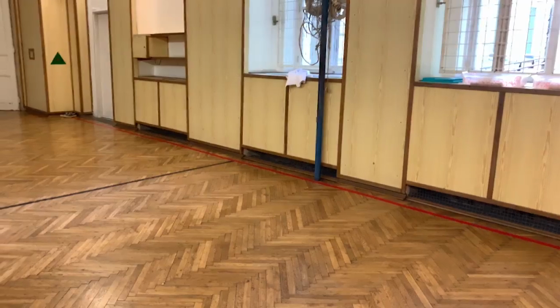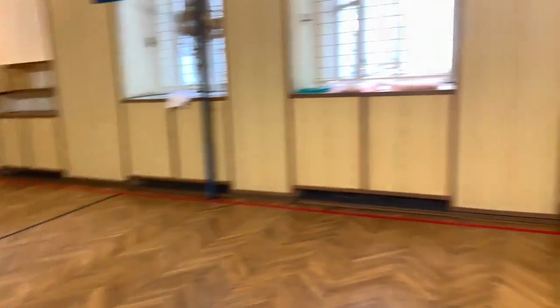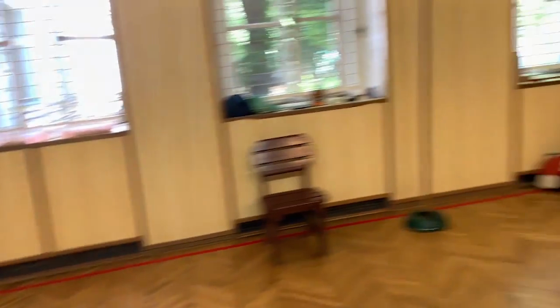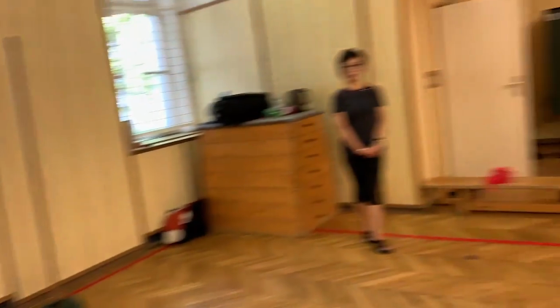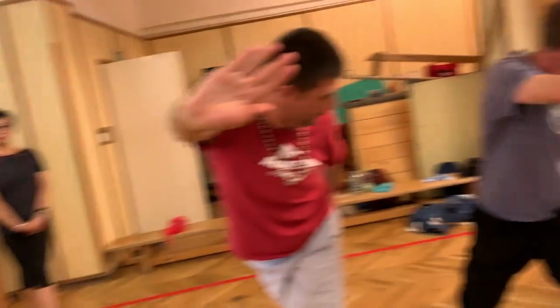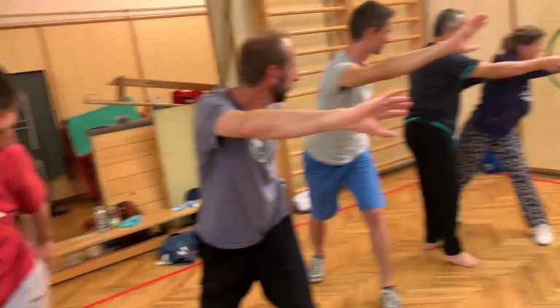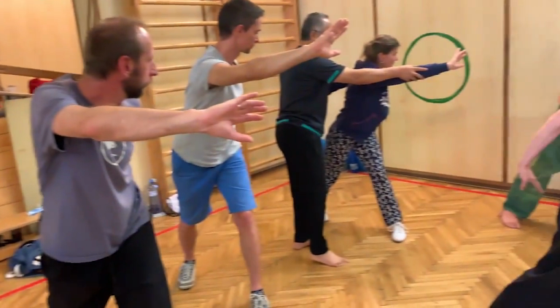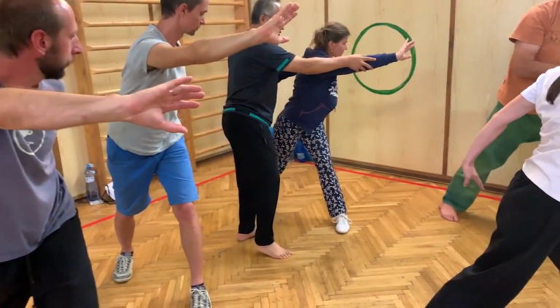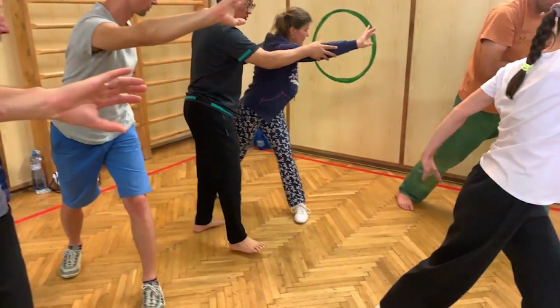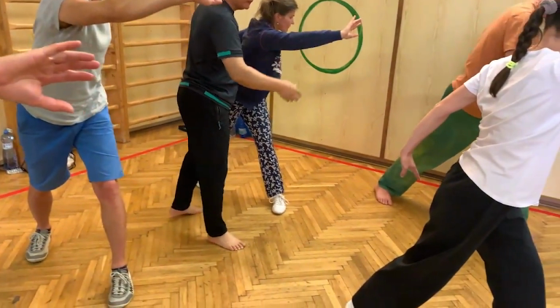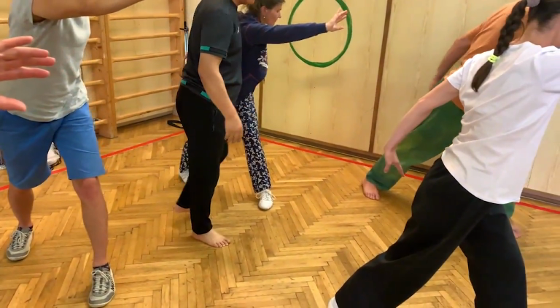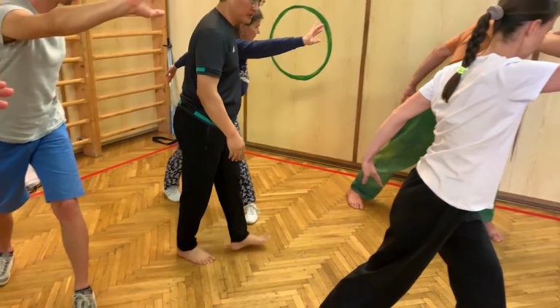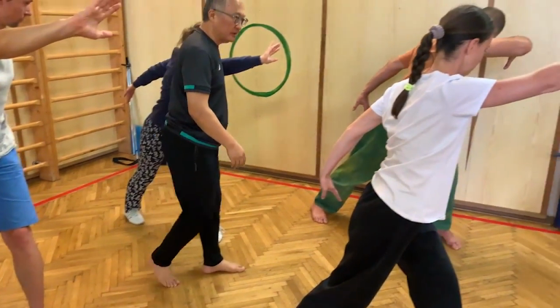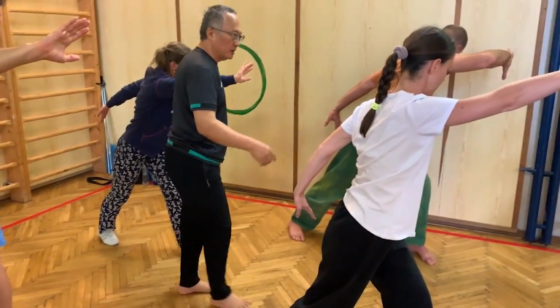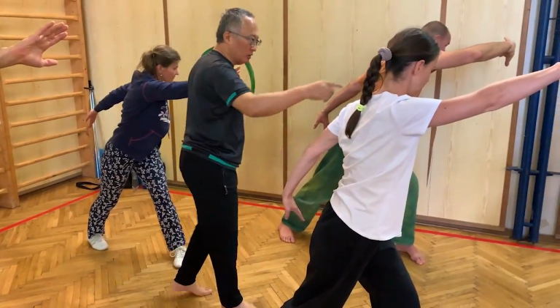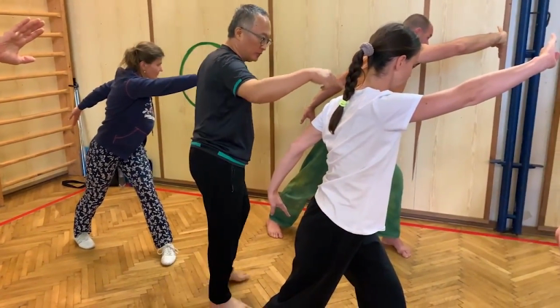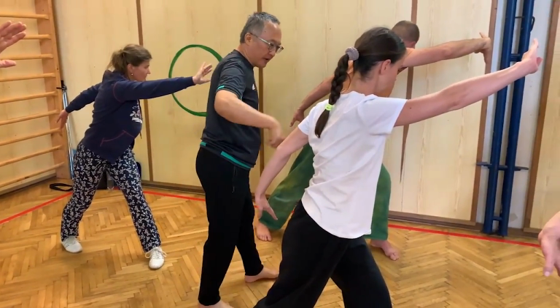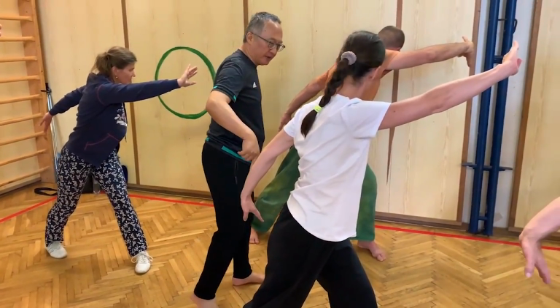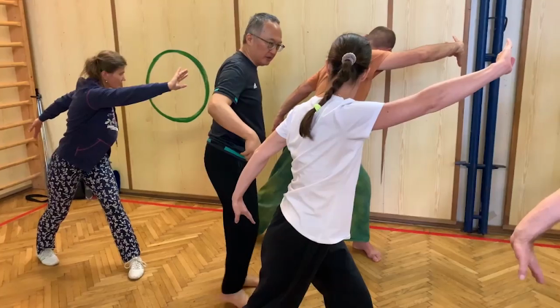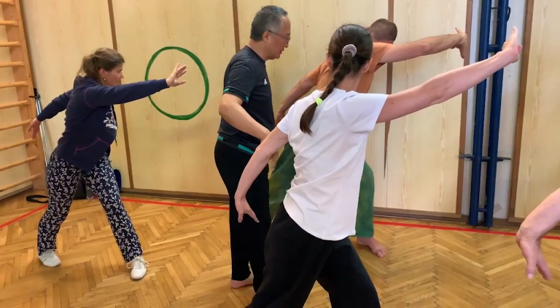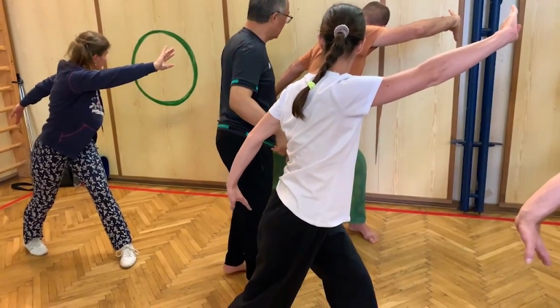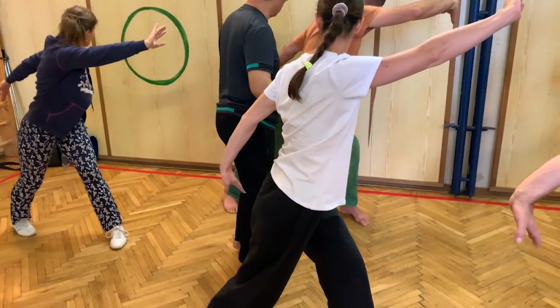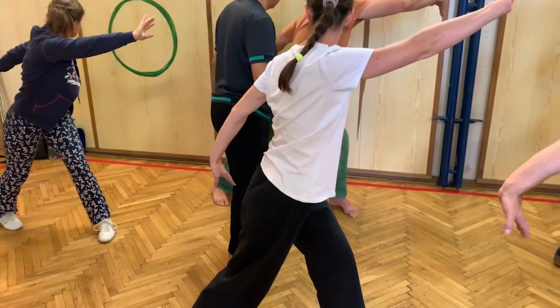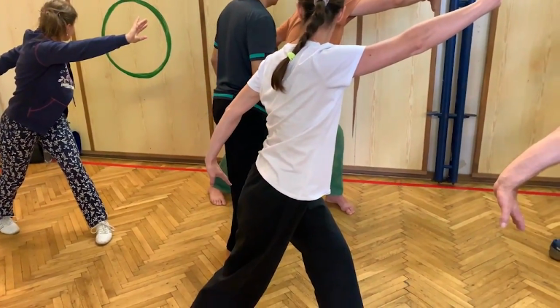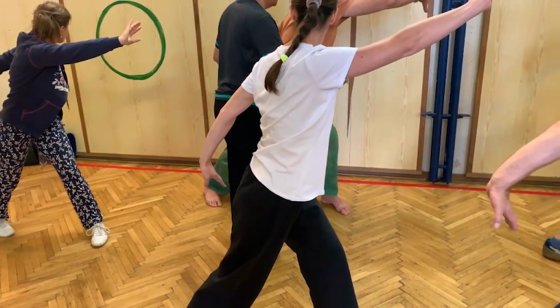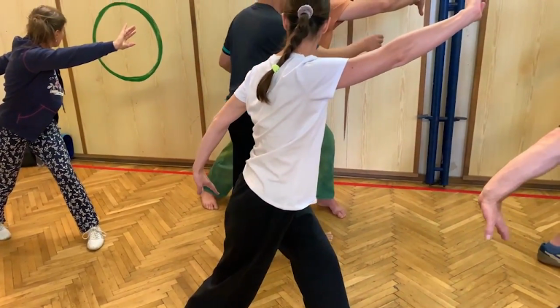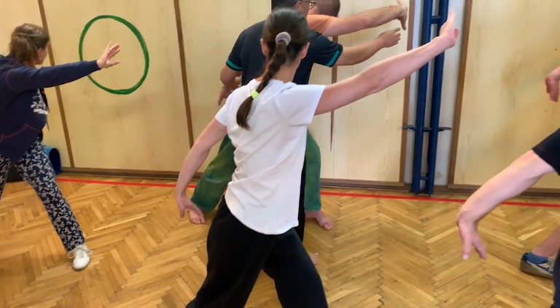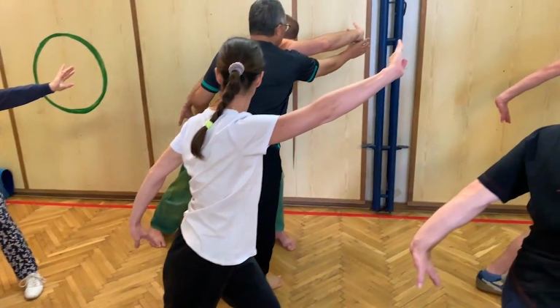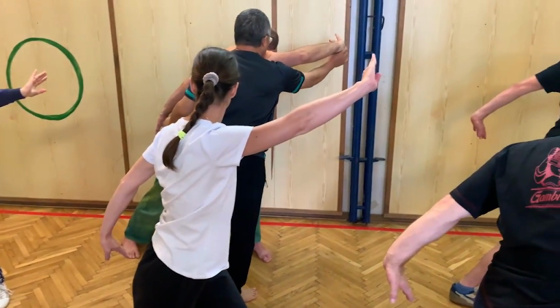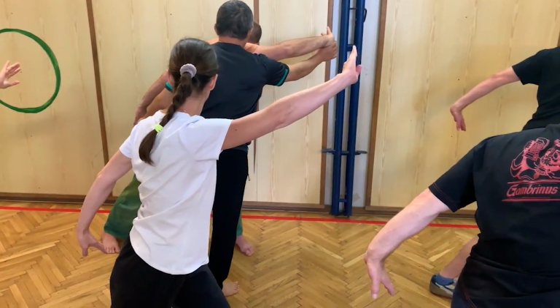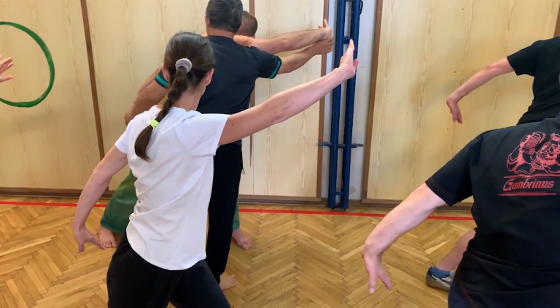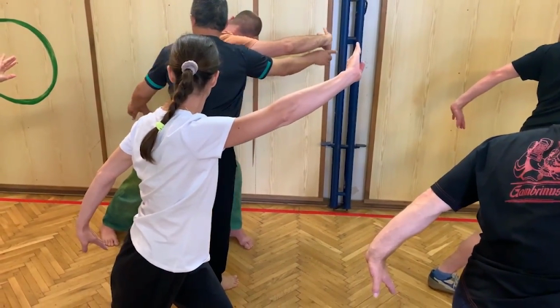Soft, extend. Soft, extend. Look backhand. Yes, hip. Yes, hip.